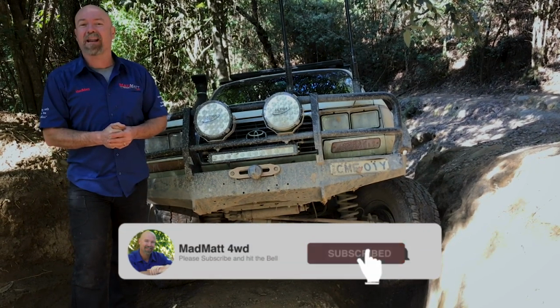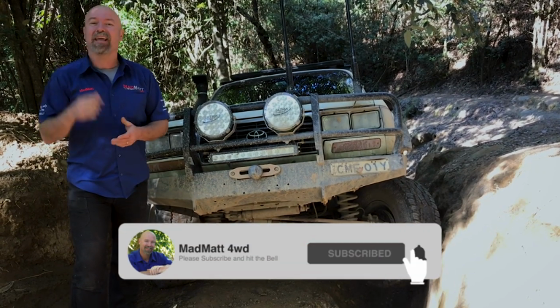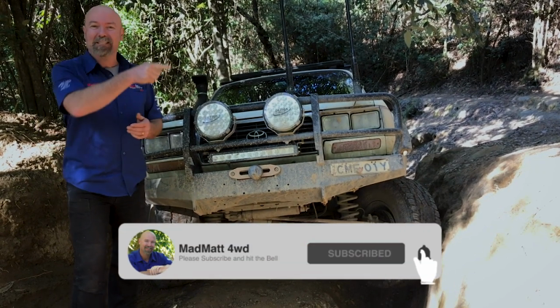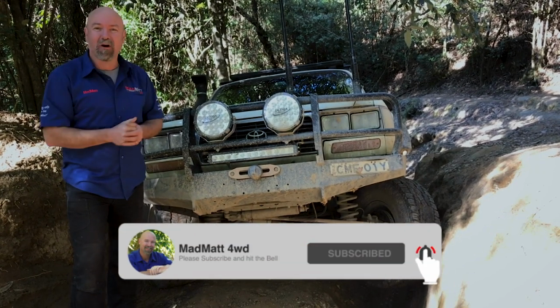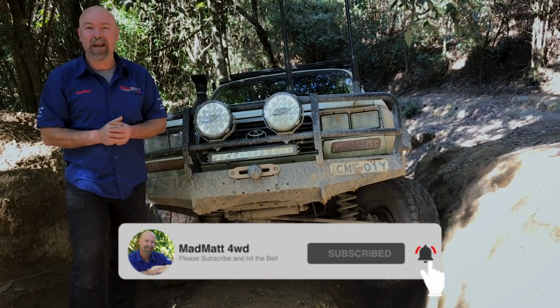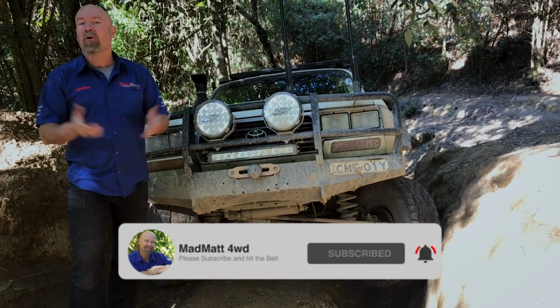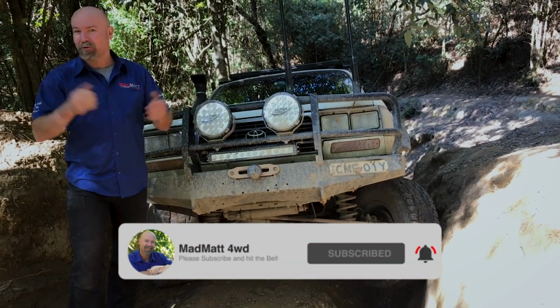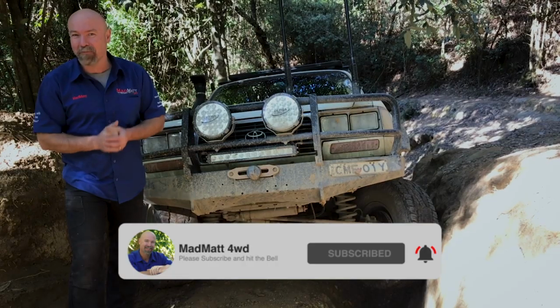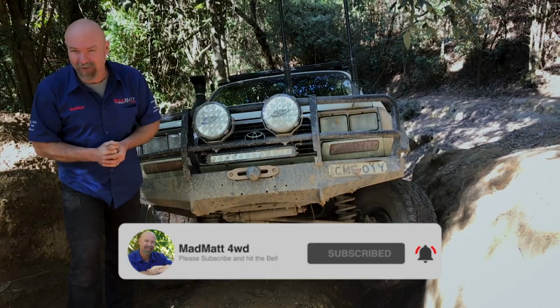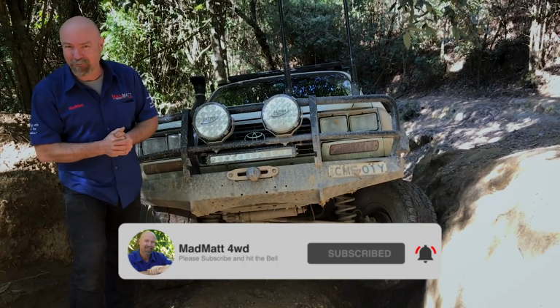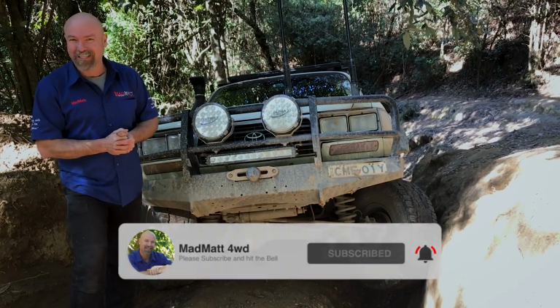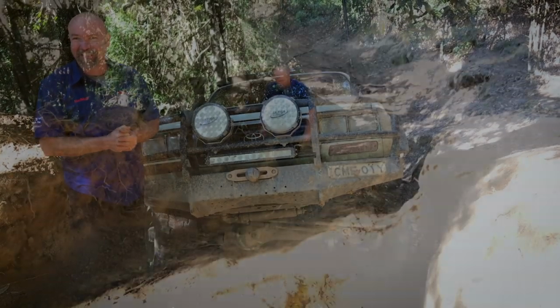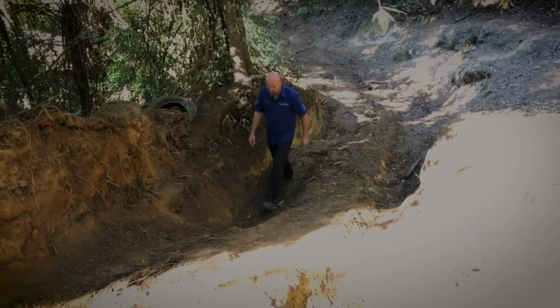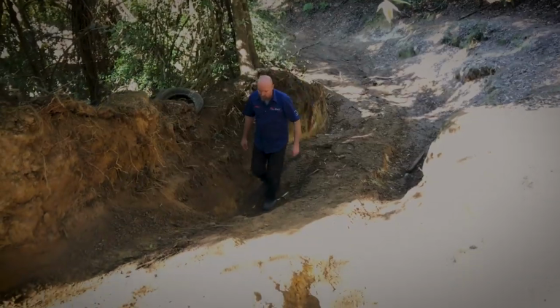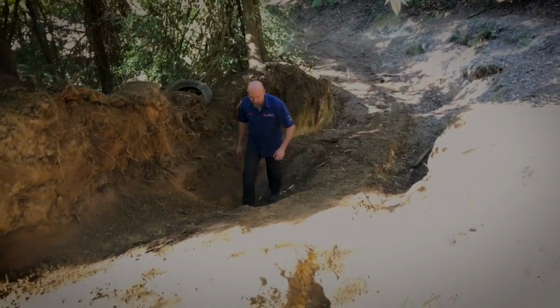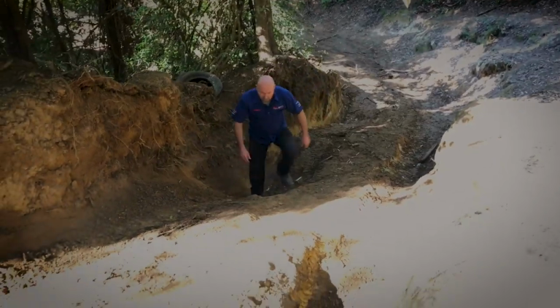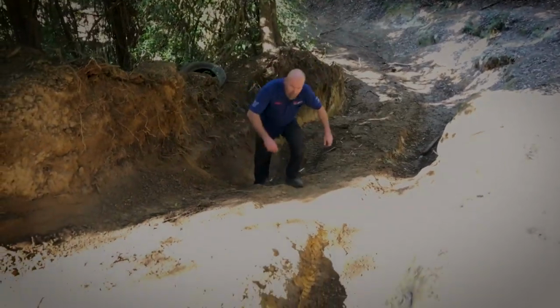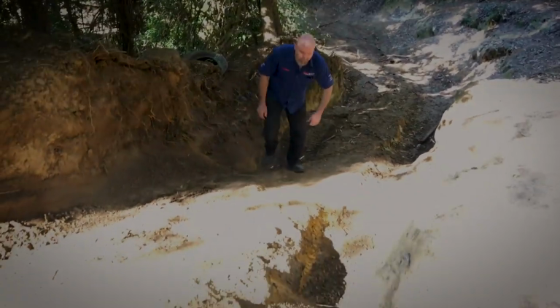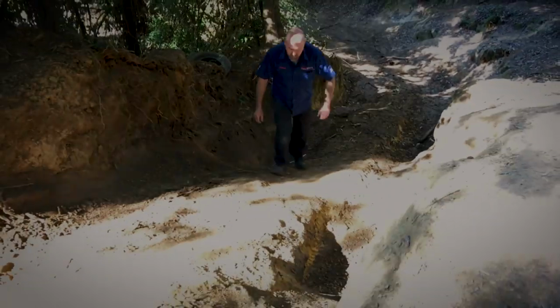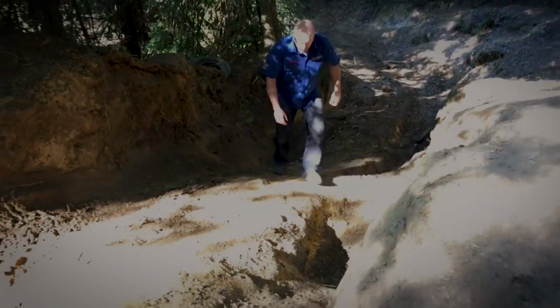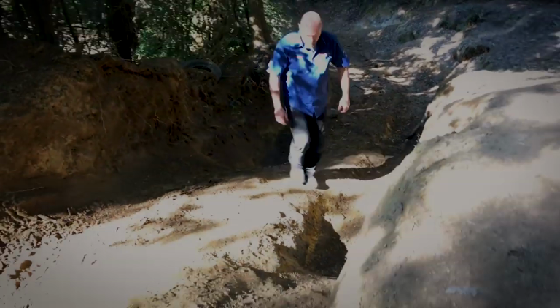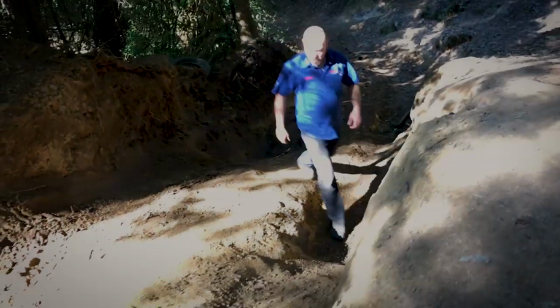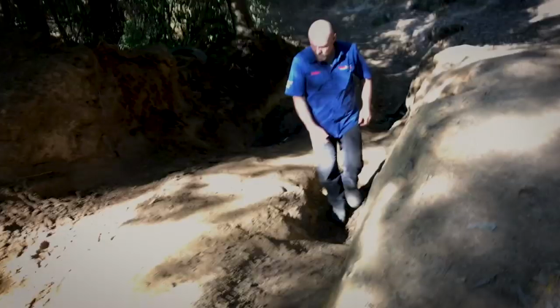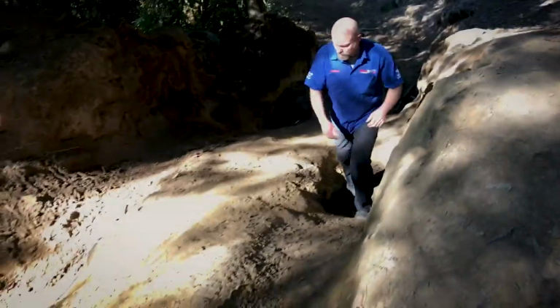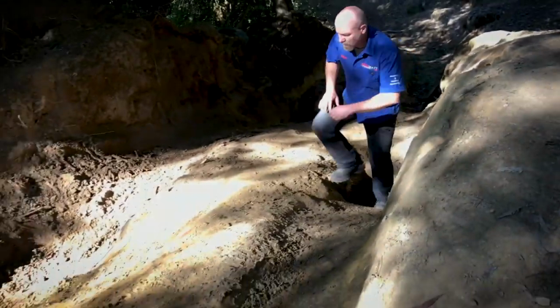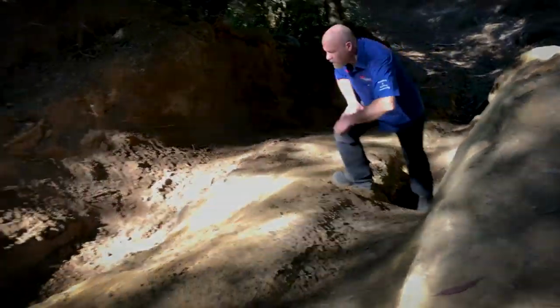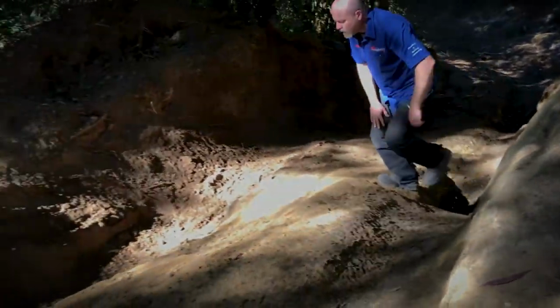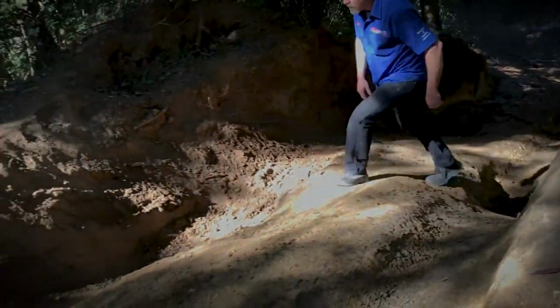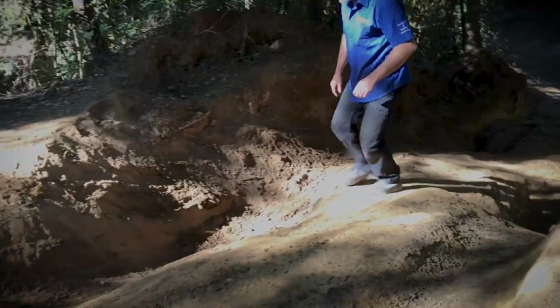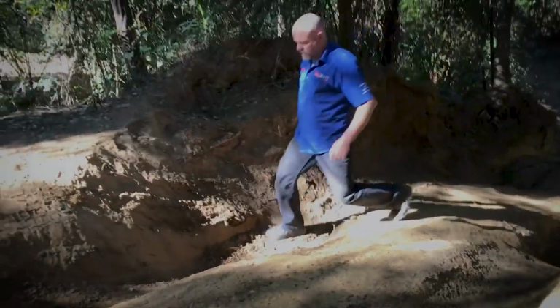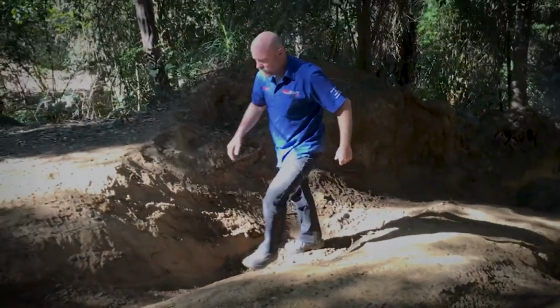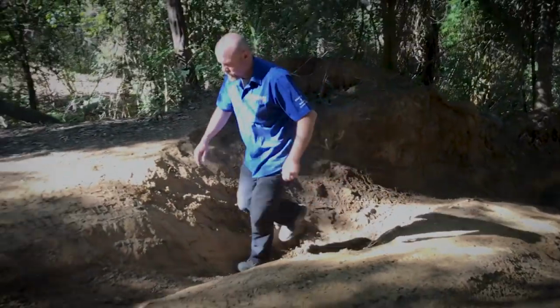I'd love you to hit that subscribe button or subscribe to my Facebook page. Here you can see me walking up the piece of track we're going to use in this demonstration, and how the holes are deep and opposite each other.